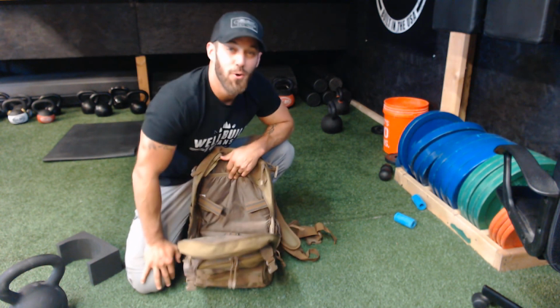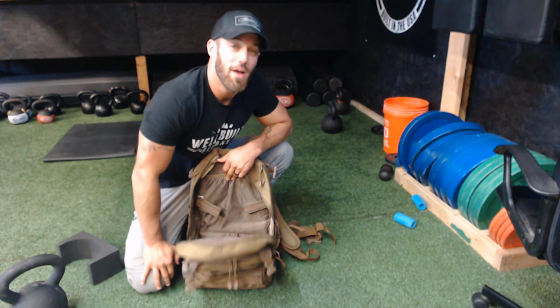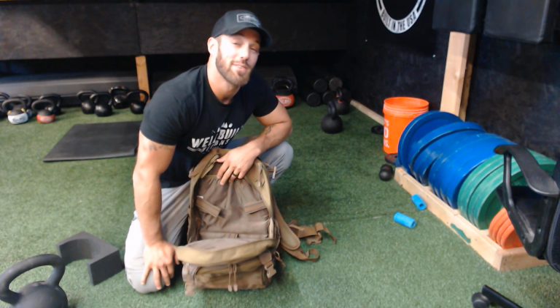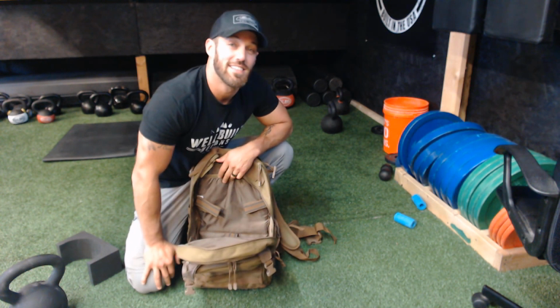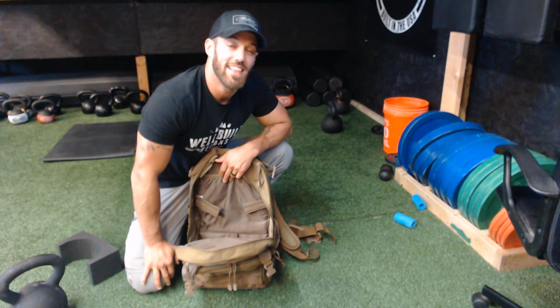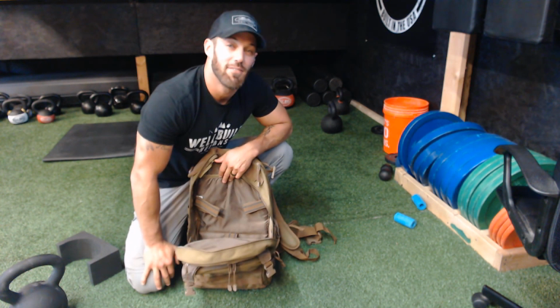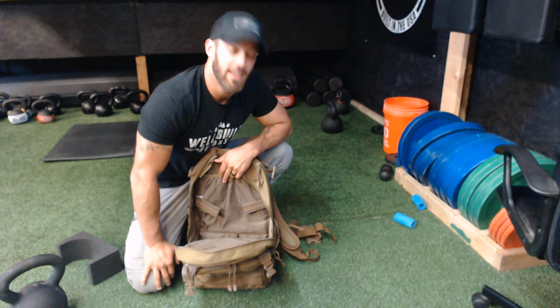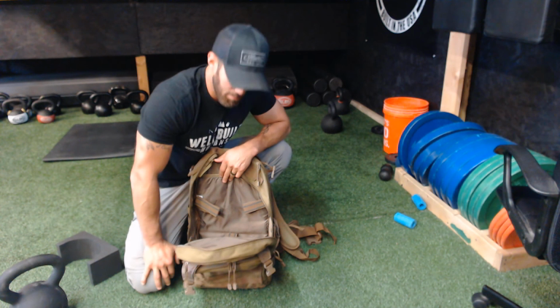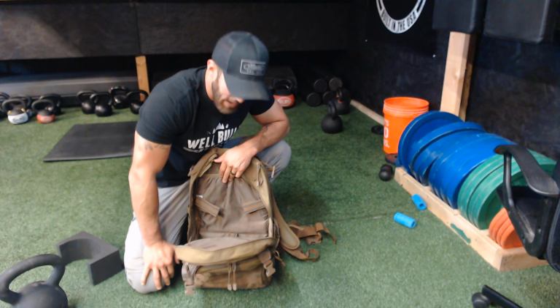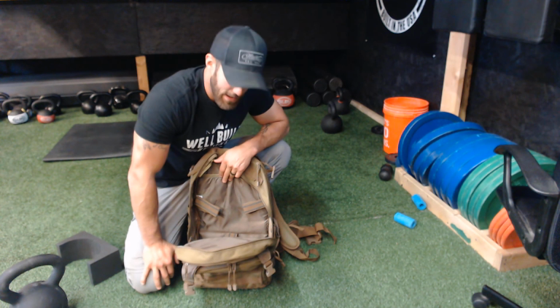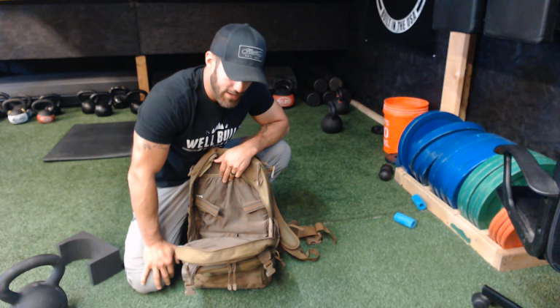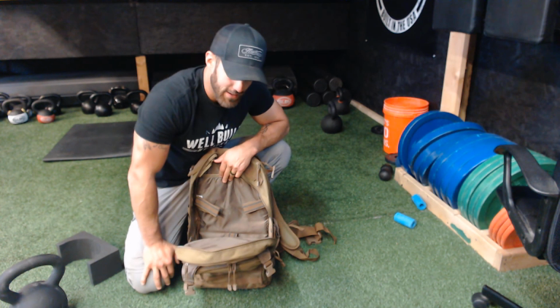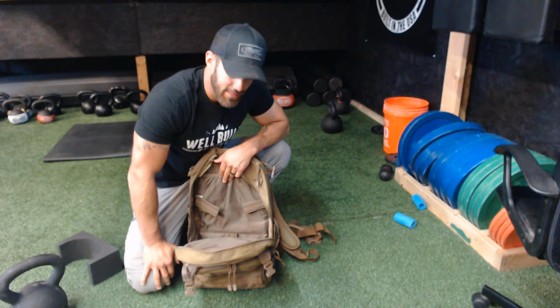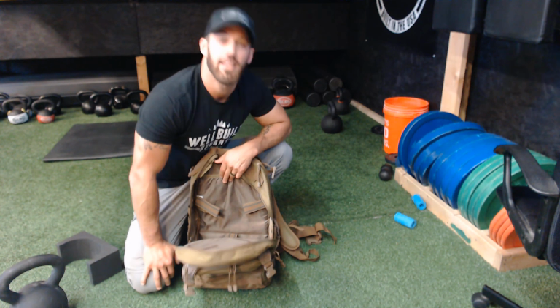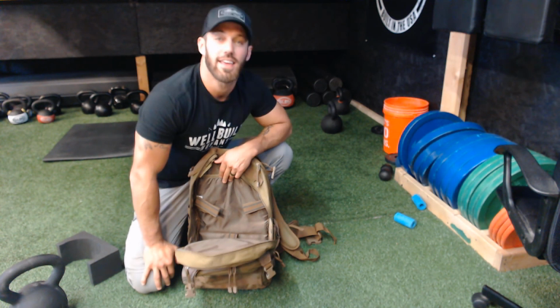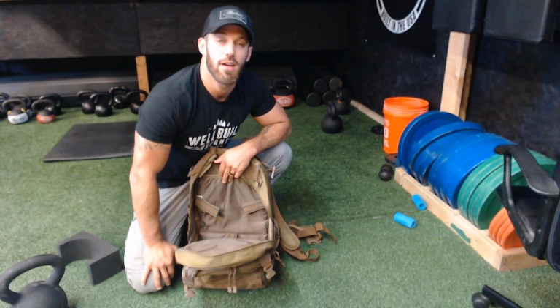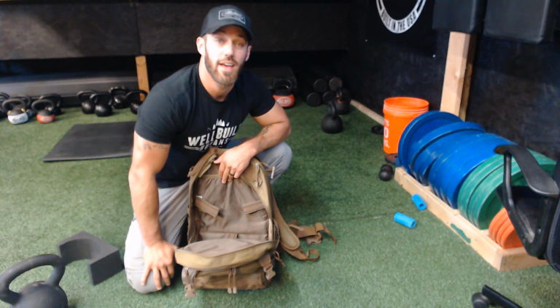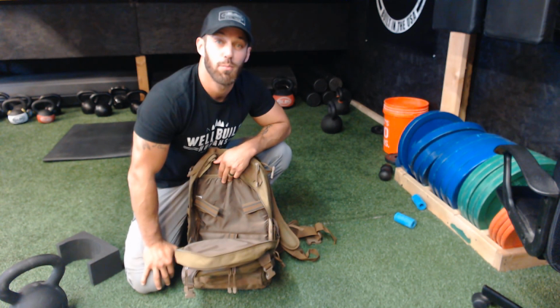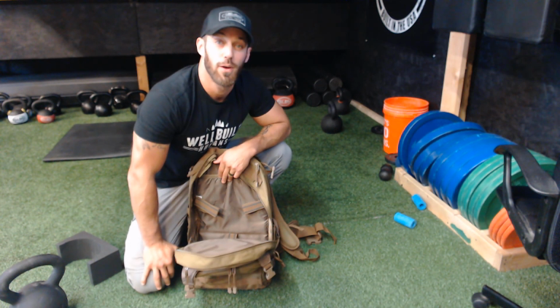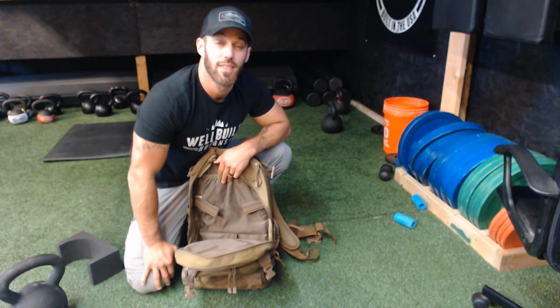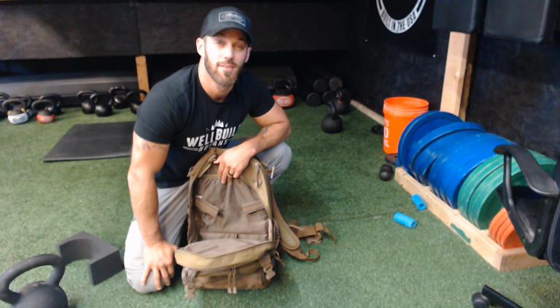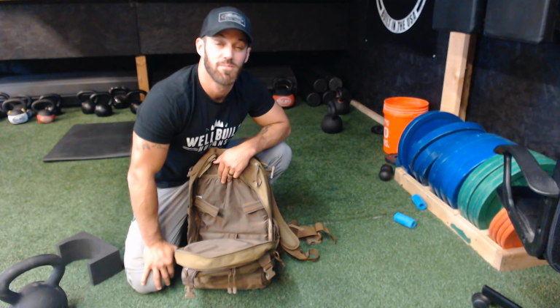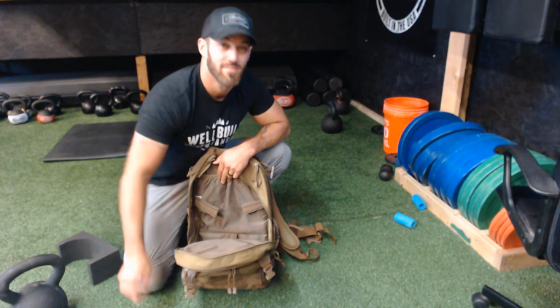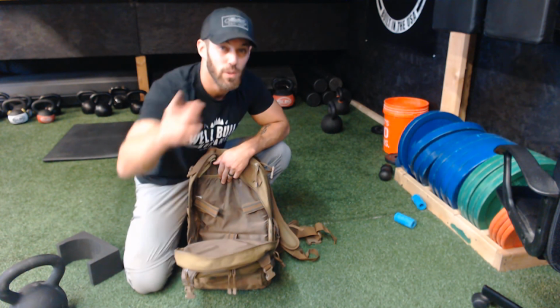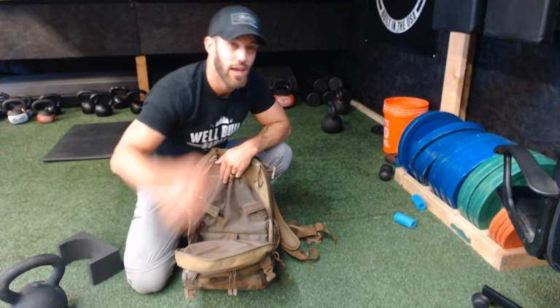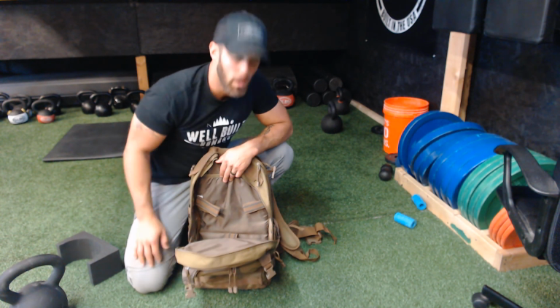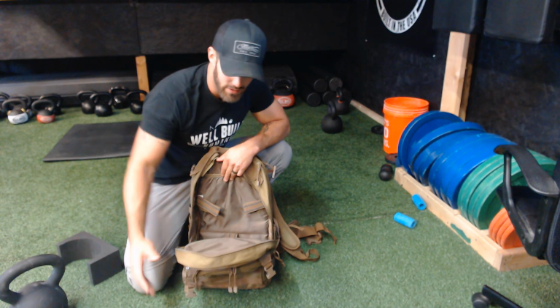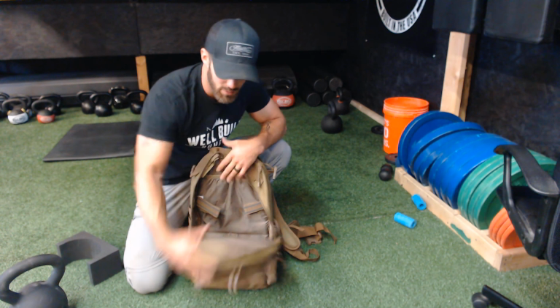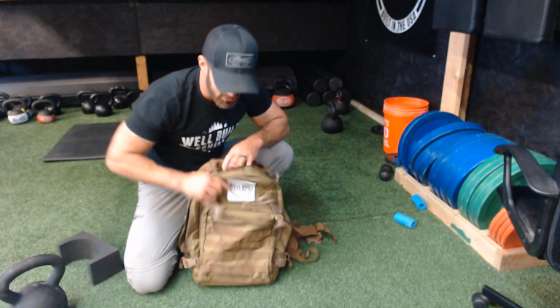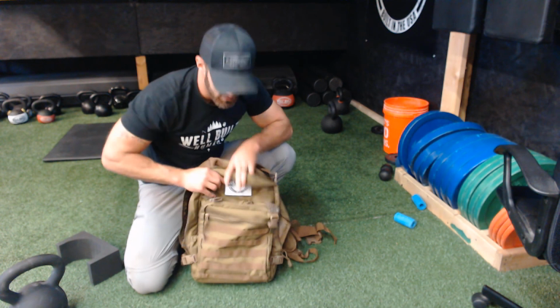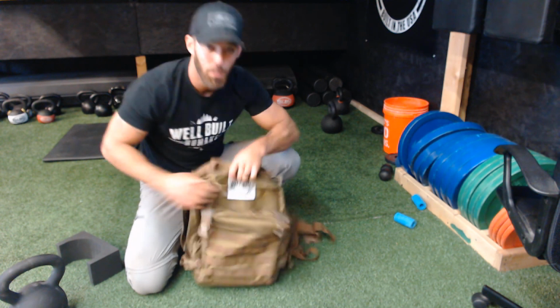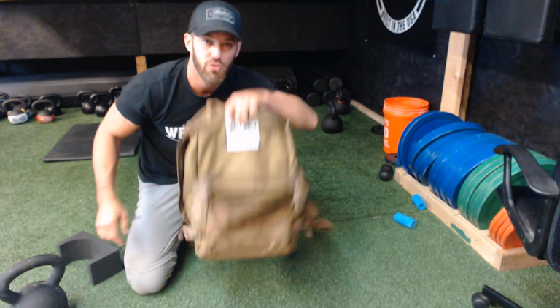As you can see, a ton of value just as is with a backpack — but who else can say they have a backpack that can carry a kettlebell? Well, we can. Well-Built Kettlebells — hope you enjoy.